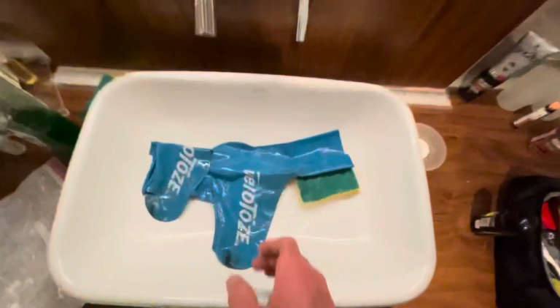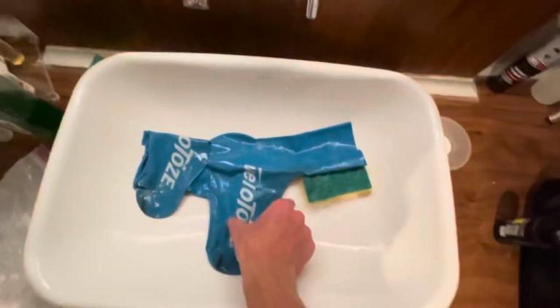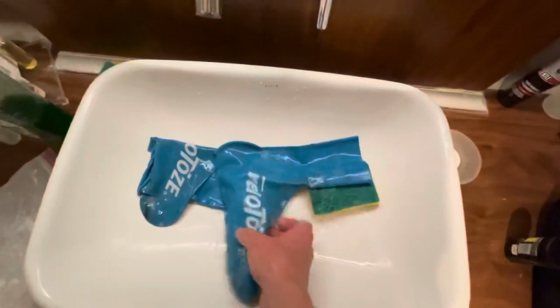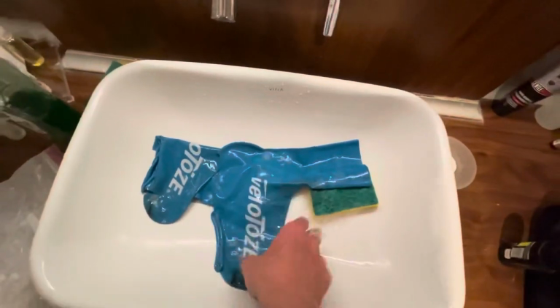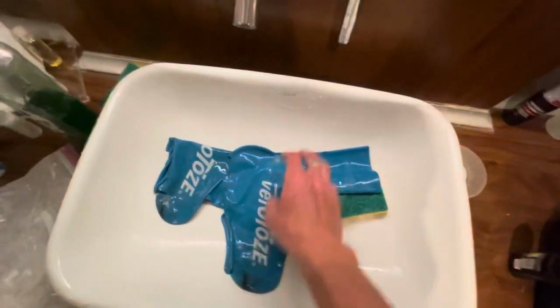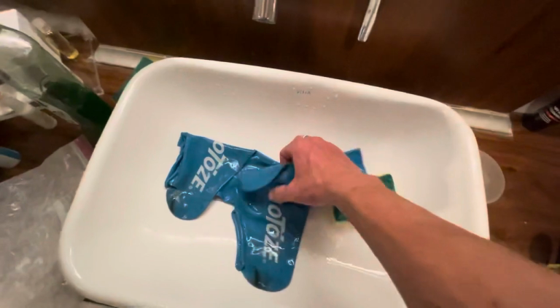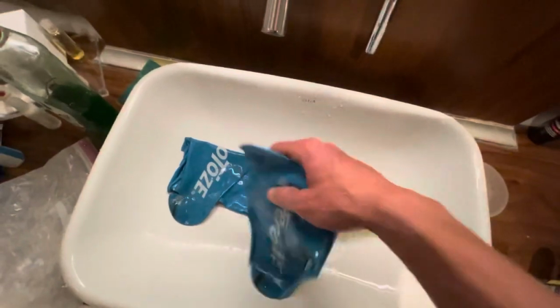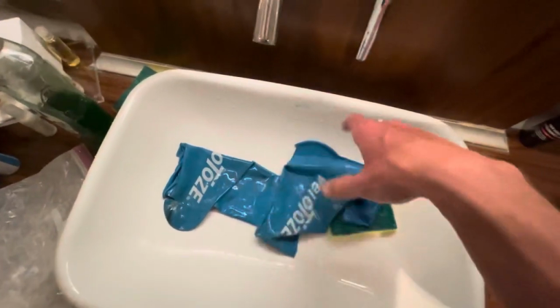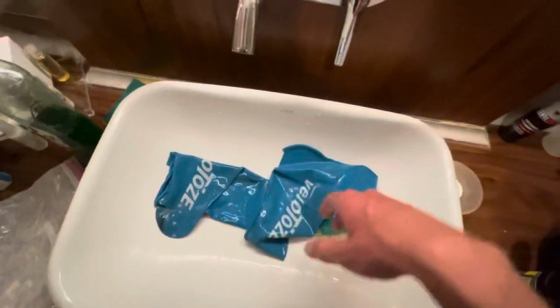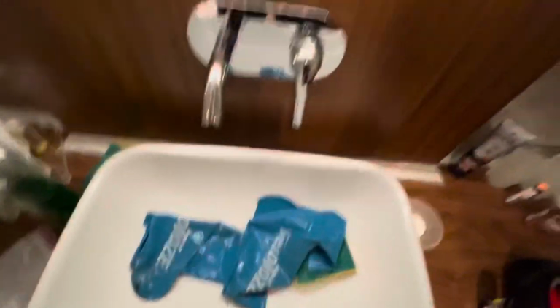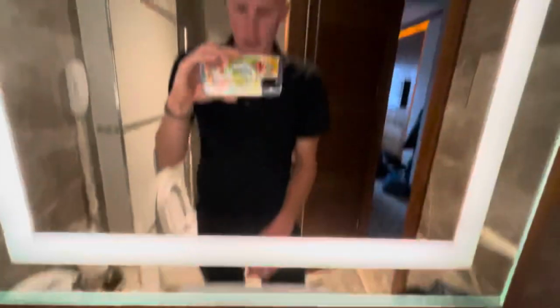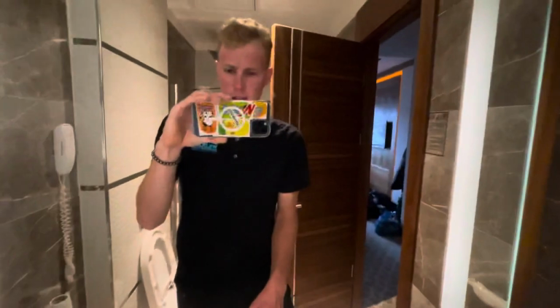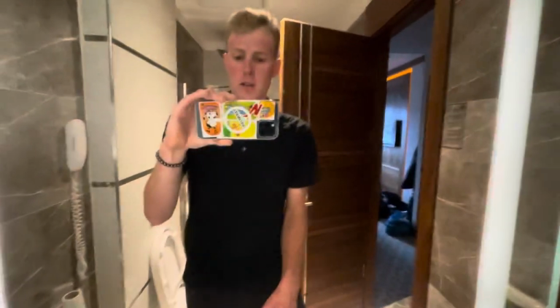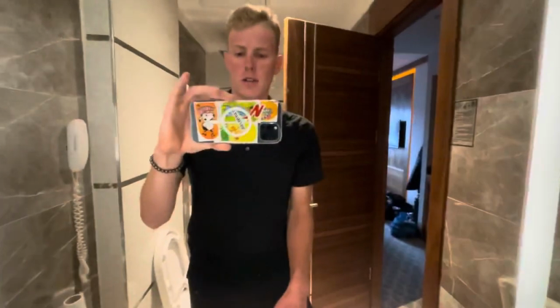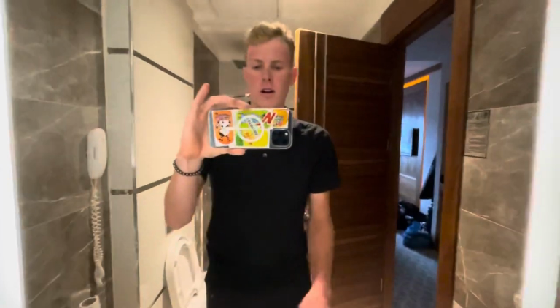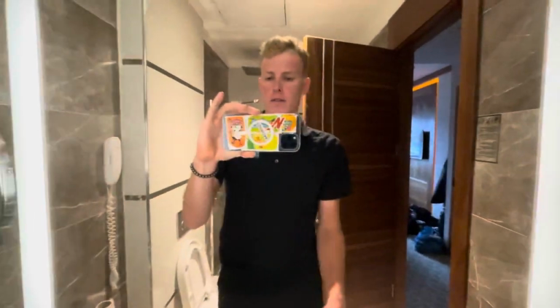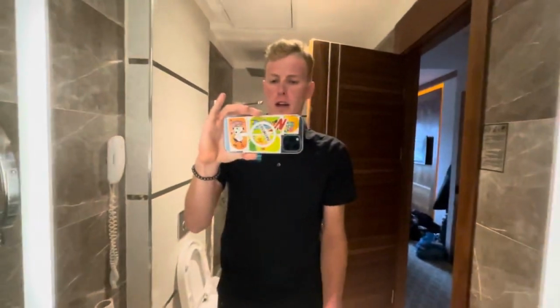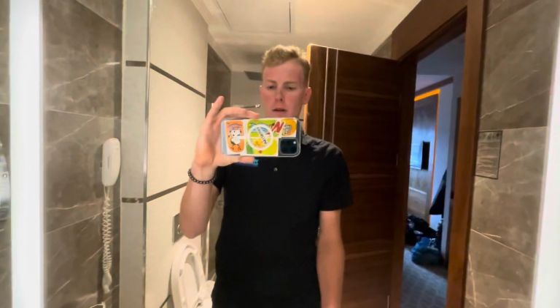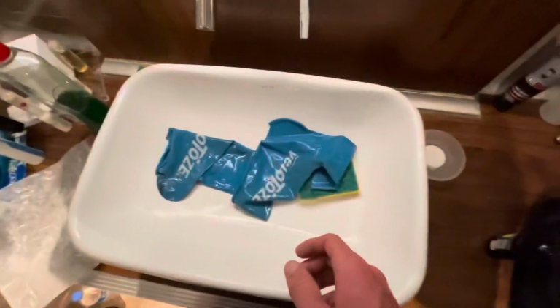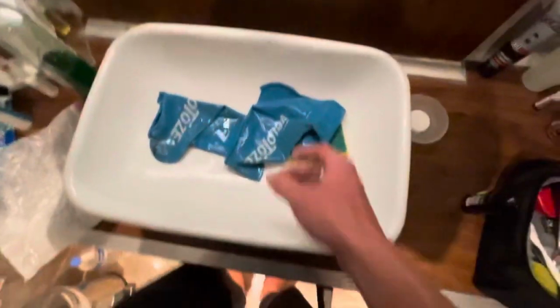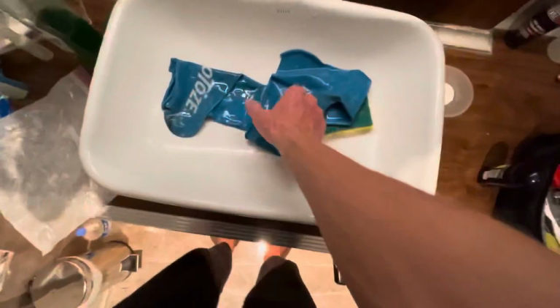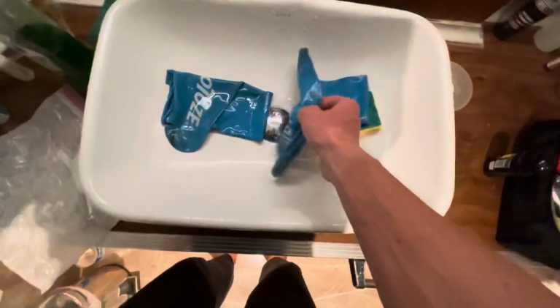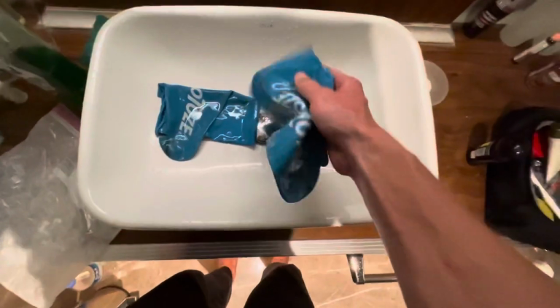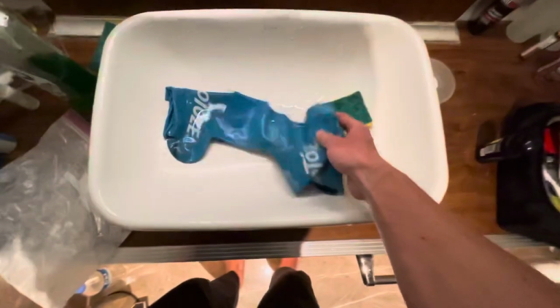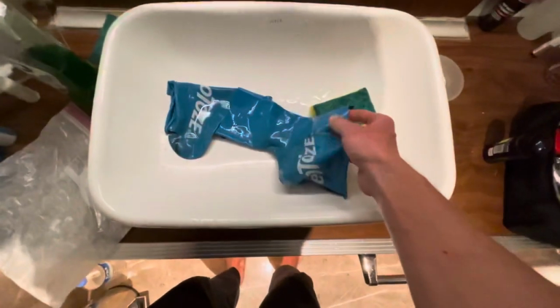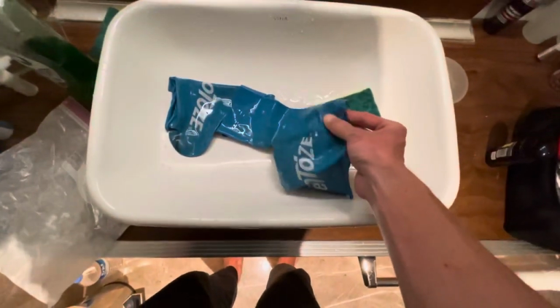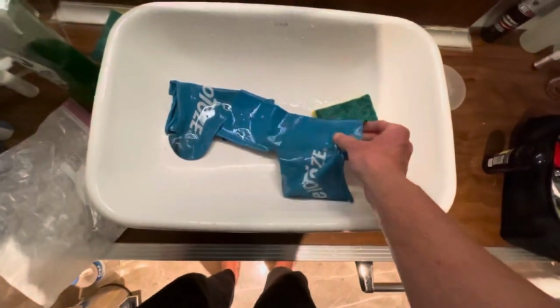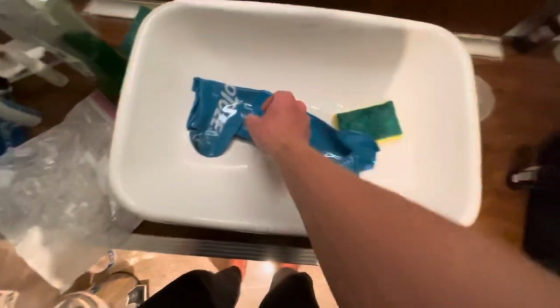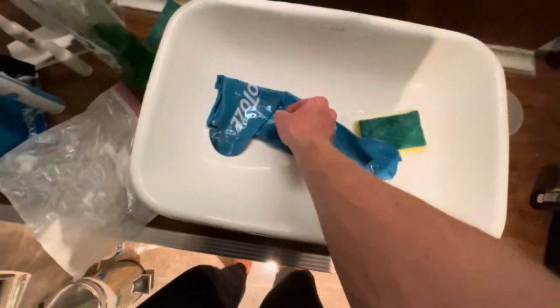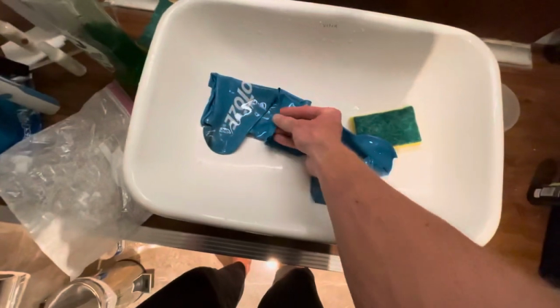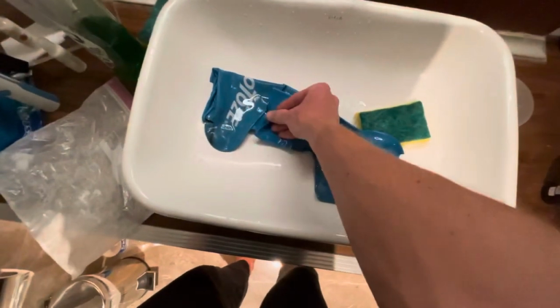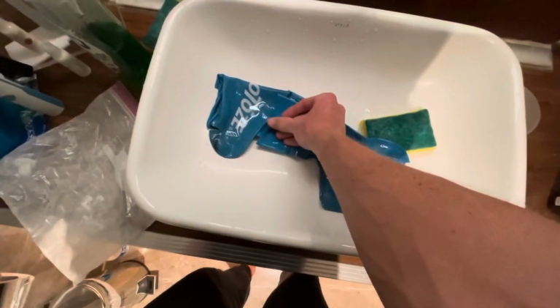All right, so I've just washed my velotoes. It's also easy if you just hose them off when you get home from a ride. Now the next step is to turn these things inside out and let them dry.